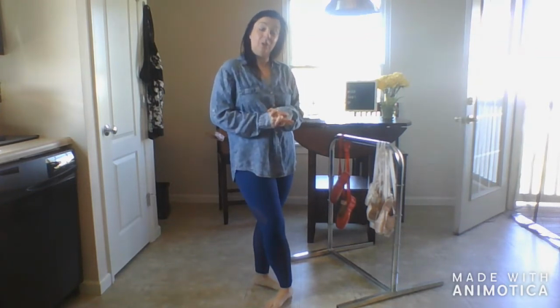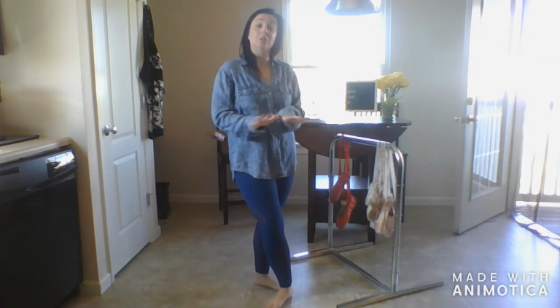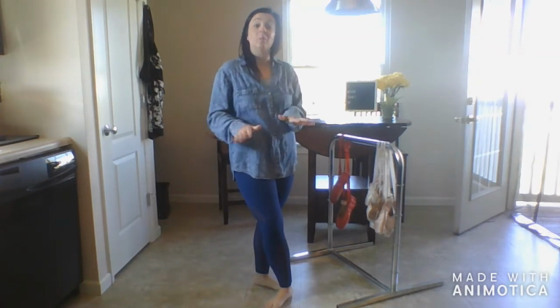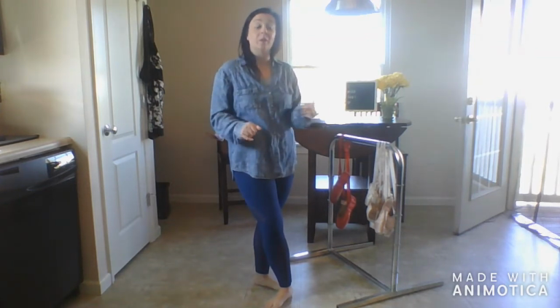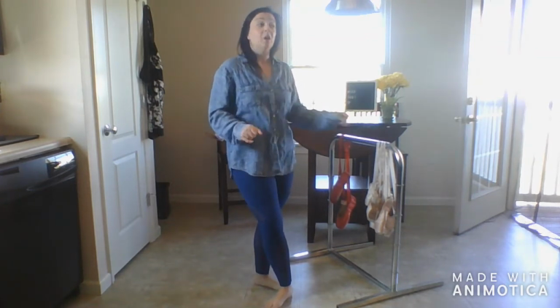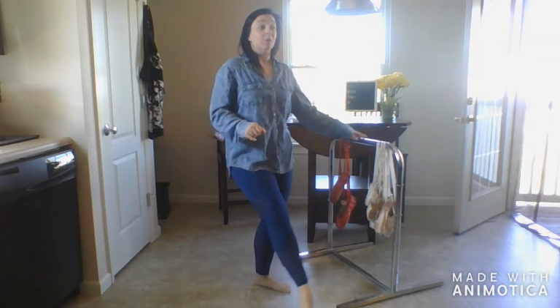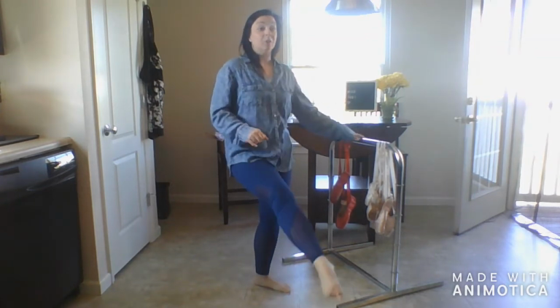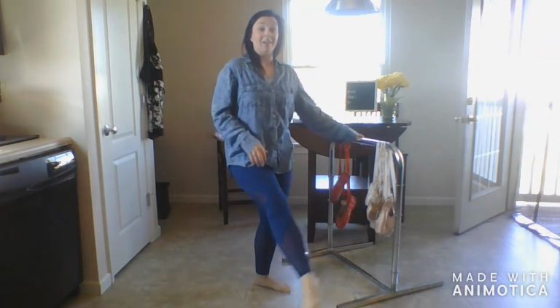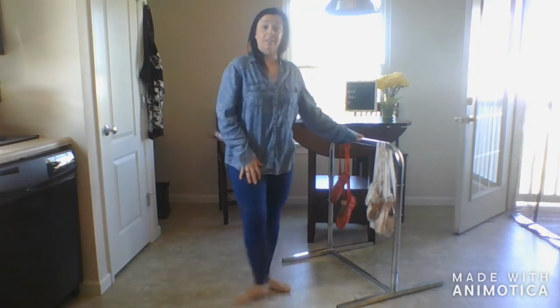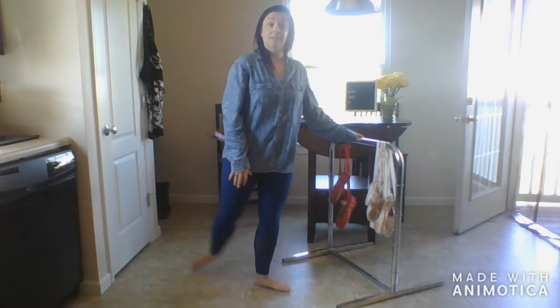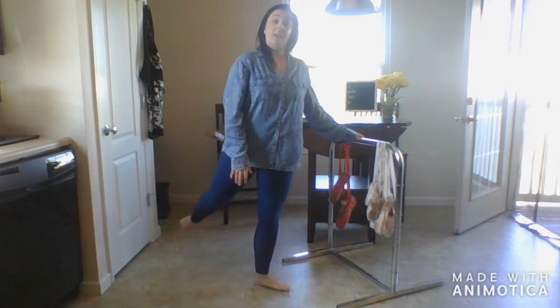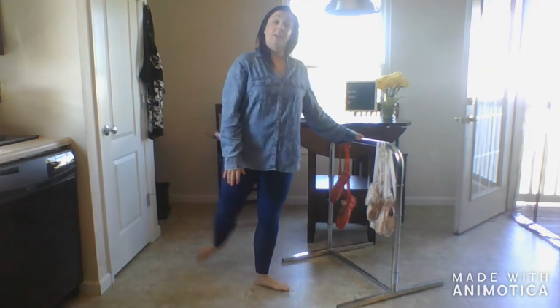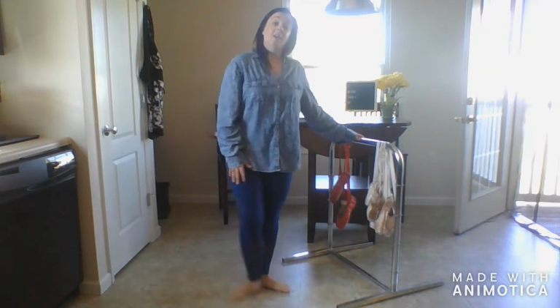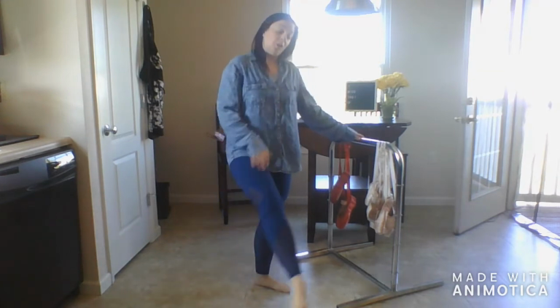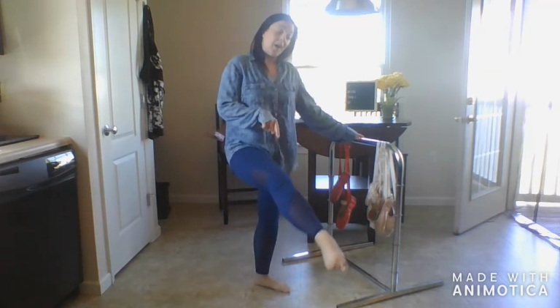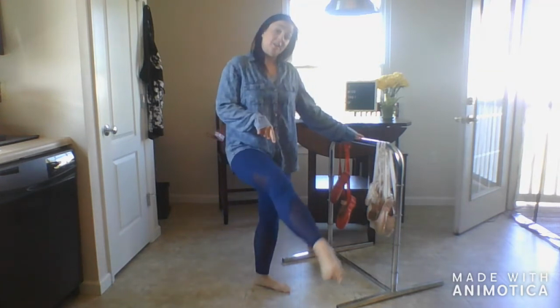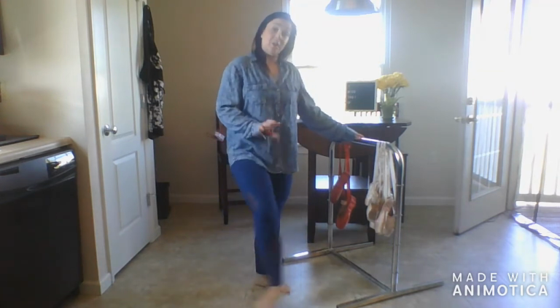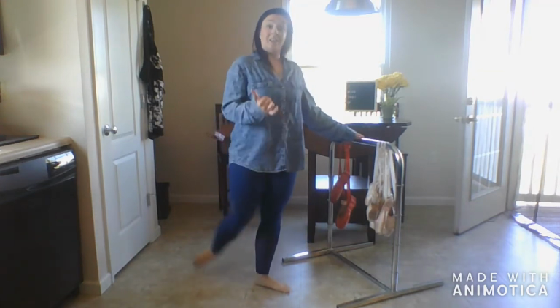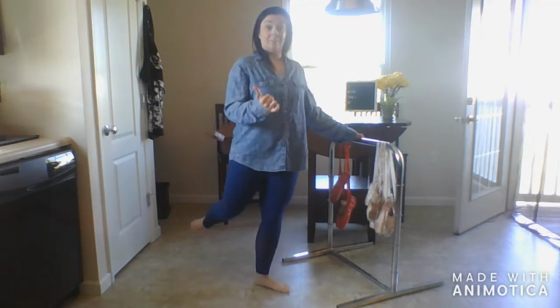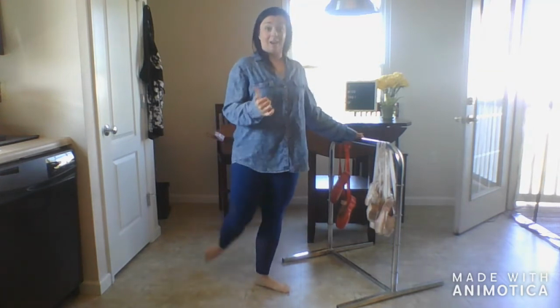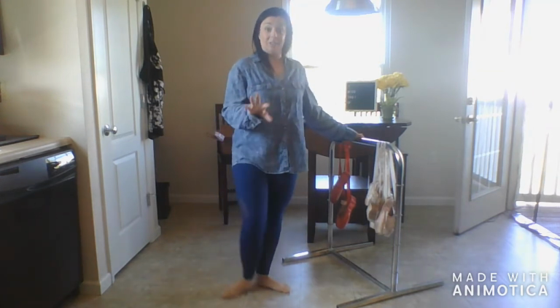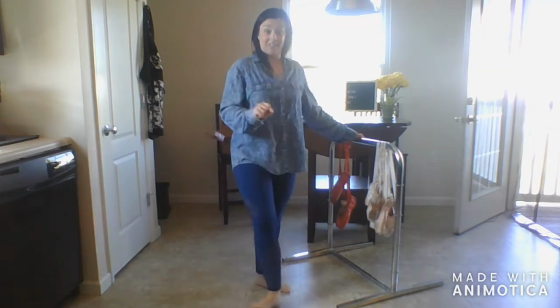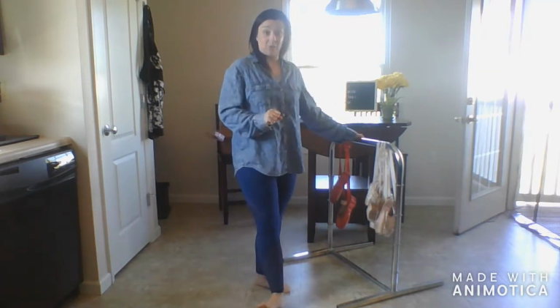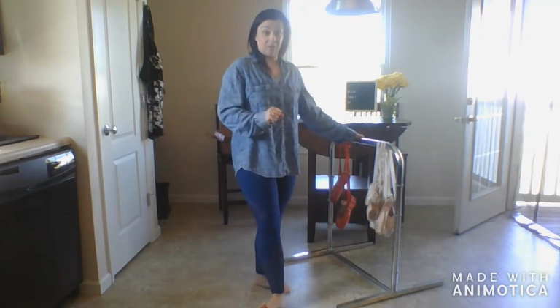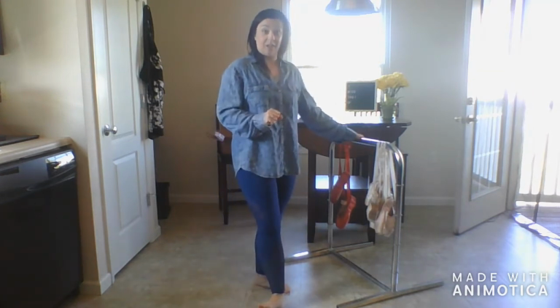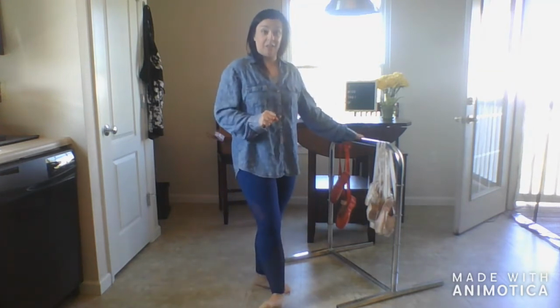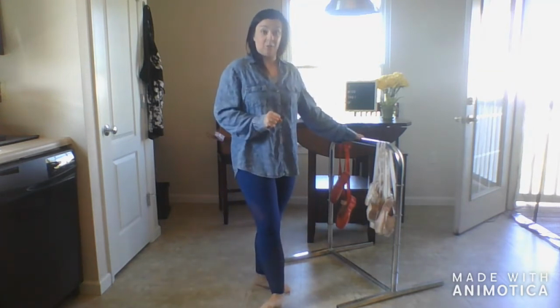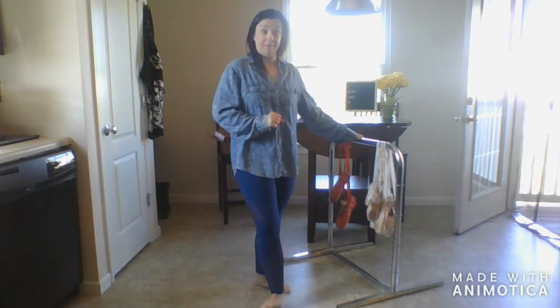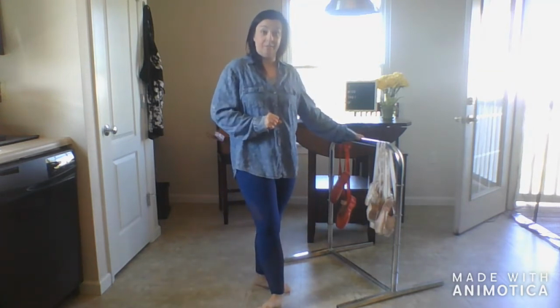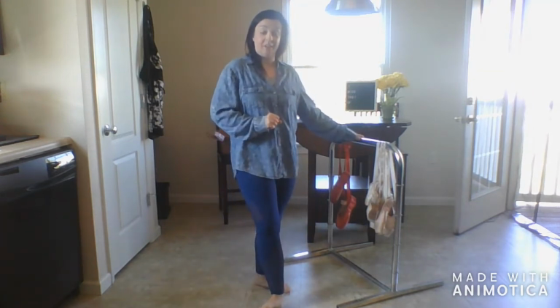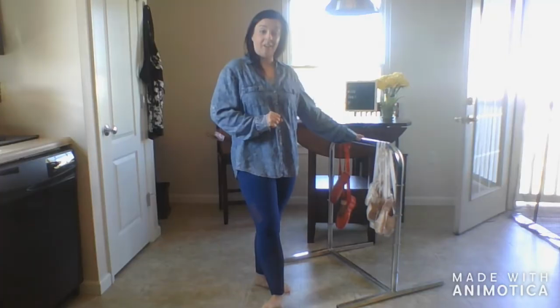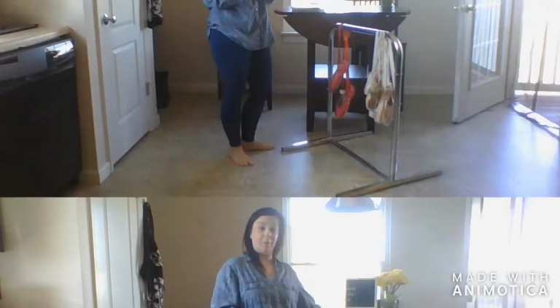Let's do it with music. We're going to do eight — so eight to the front, eight to the back — sixteen total if you're counting each swing. All right, here we go.